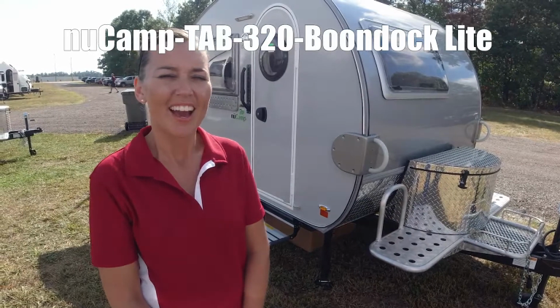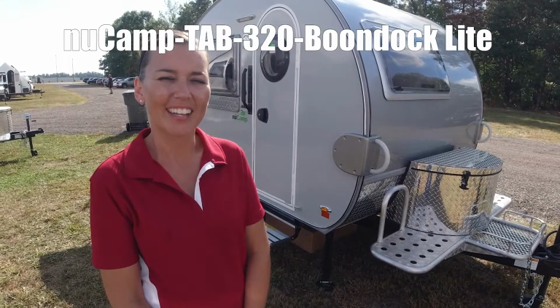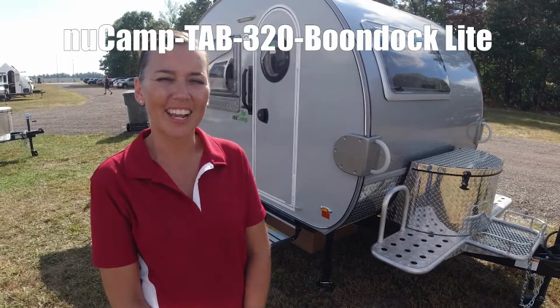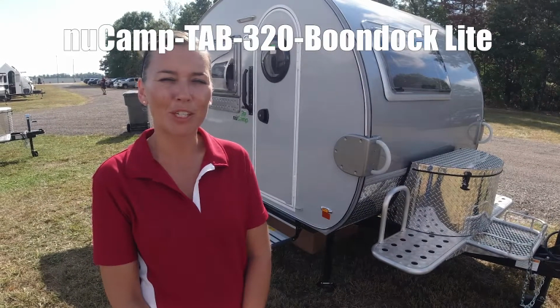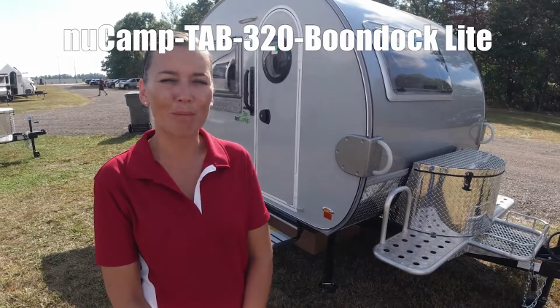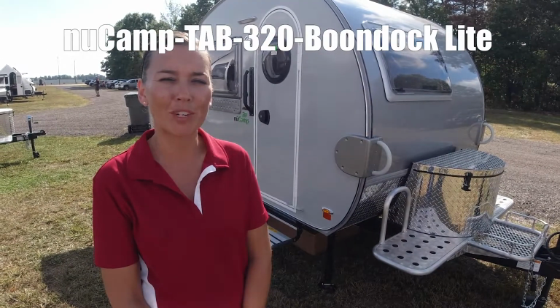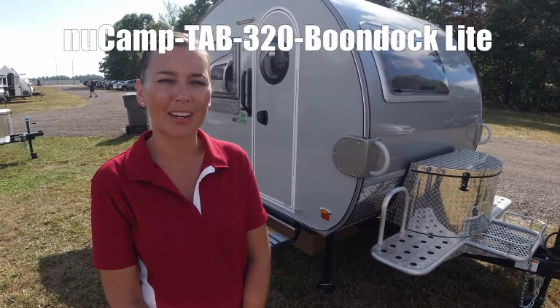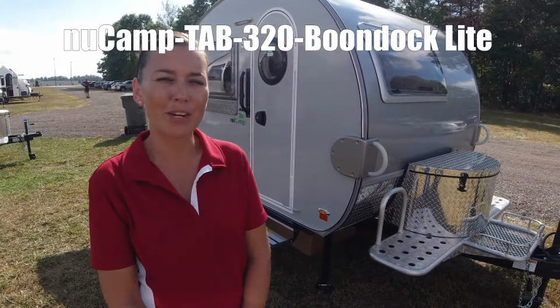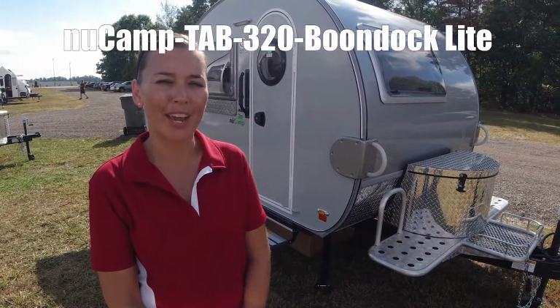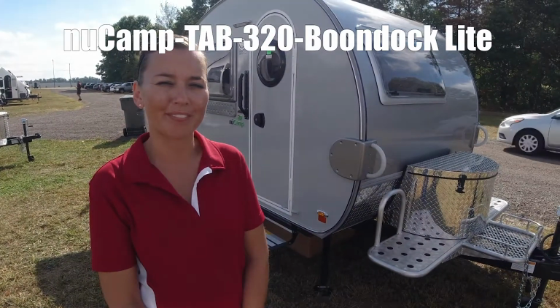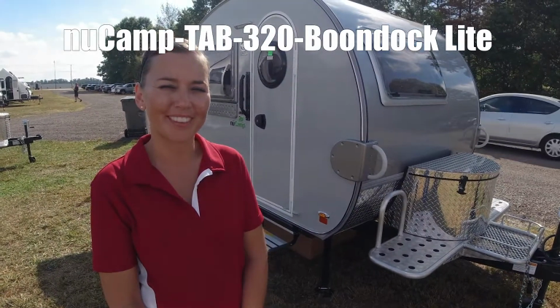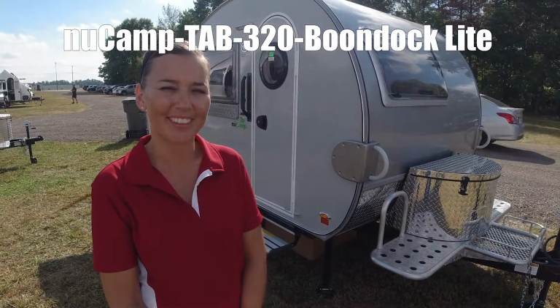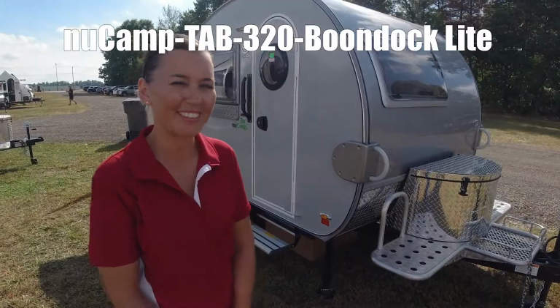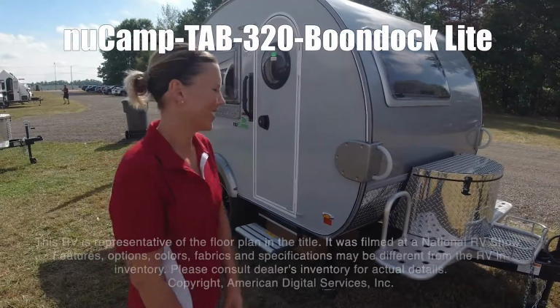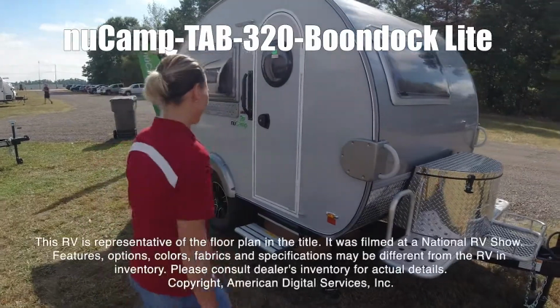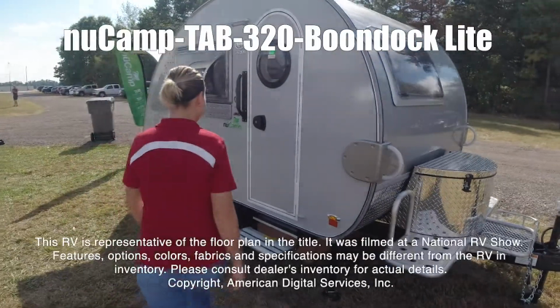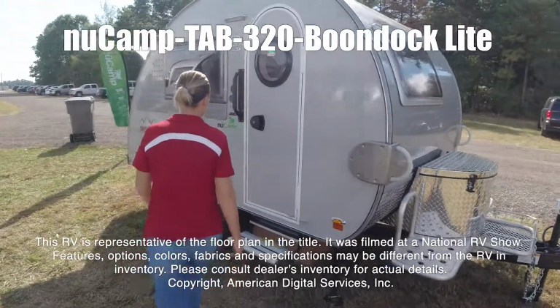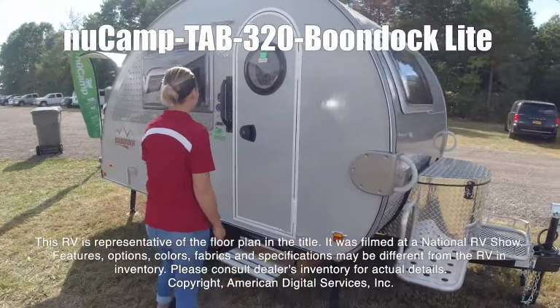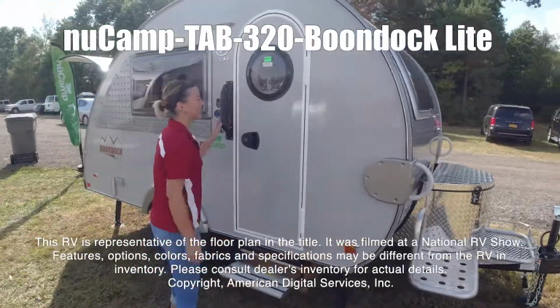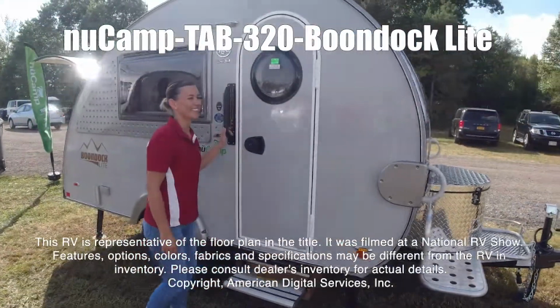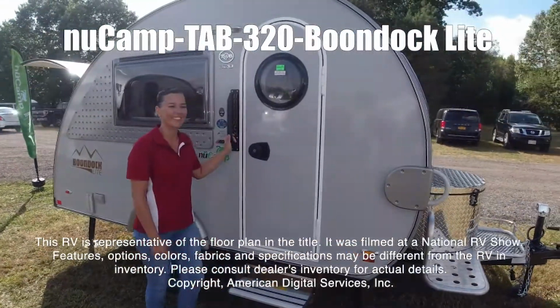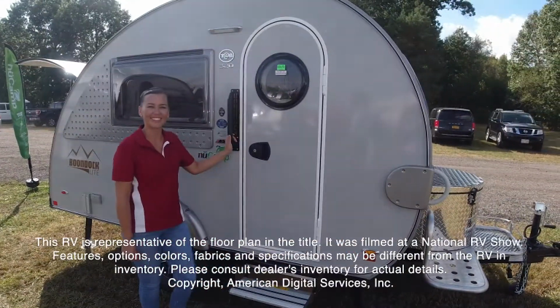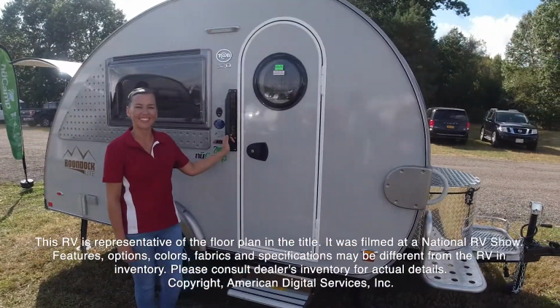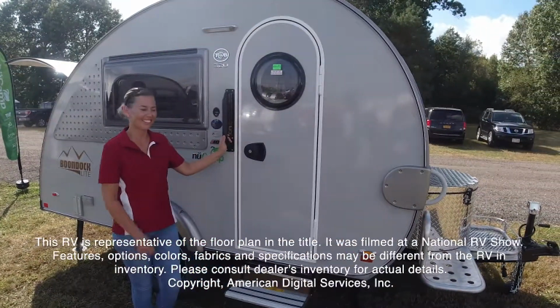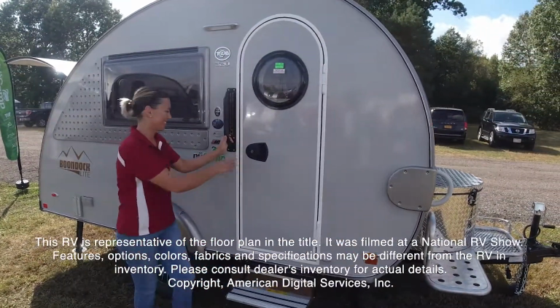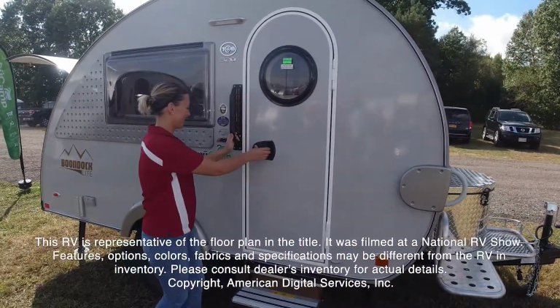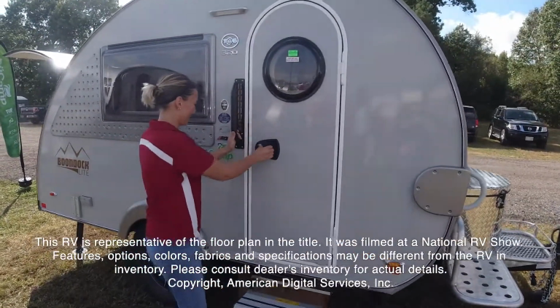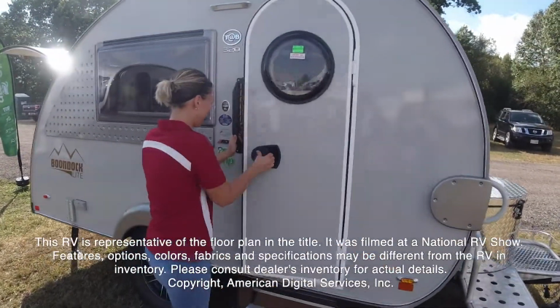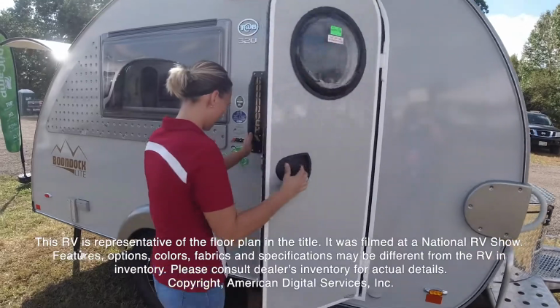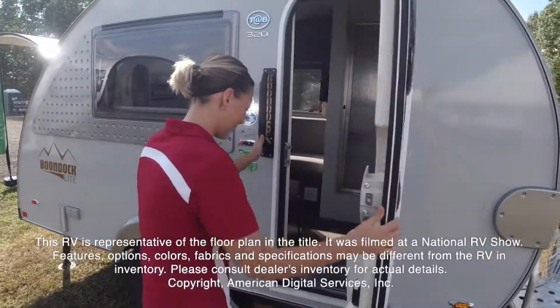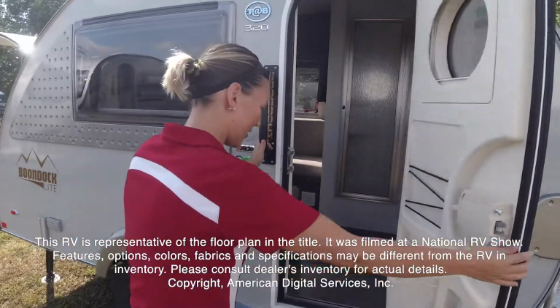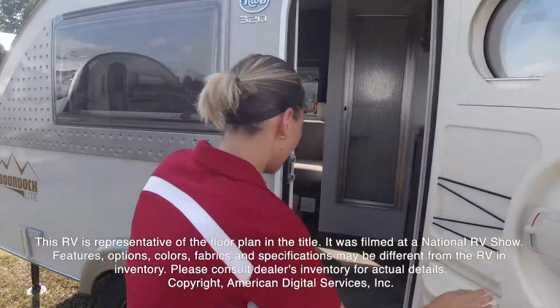Hi, today I'm going to show you the Moon Jack by NuCam. This RV is representative of the floor plan made by this manufacturer. It was shot at a national RV show.